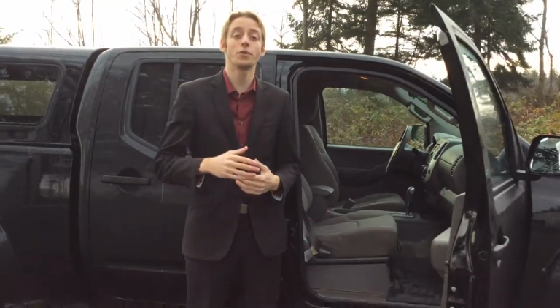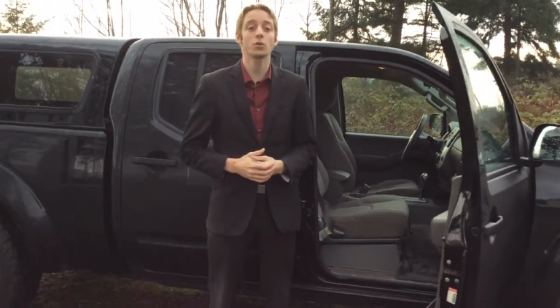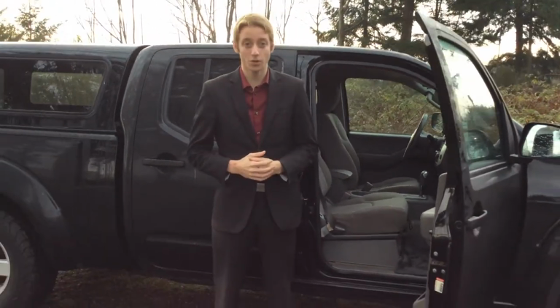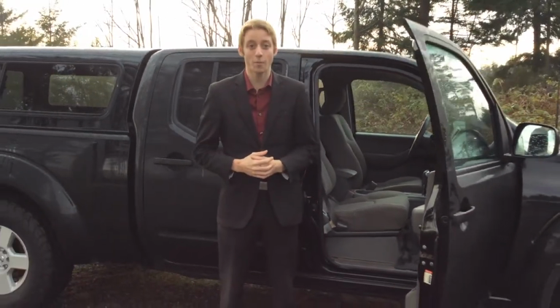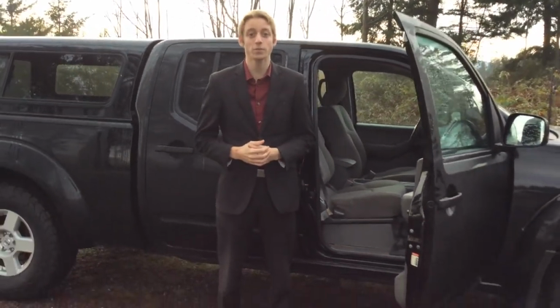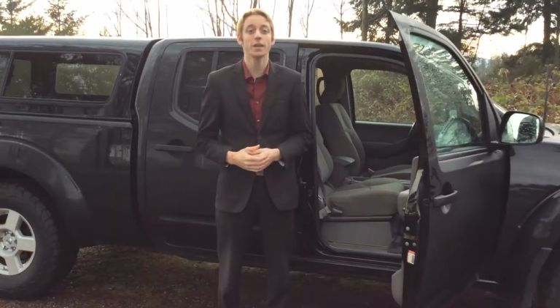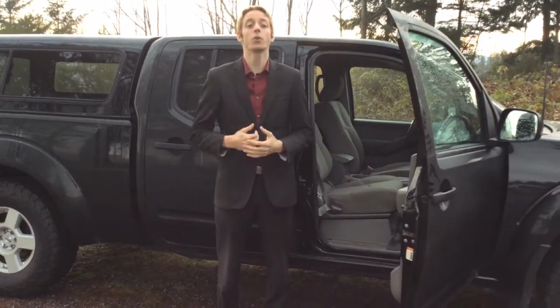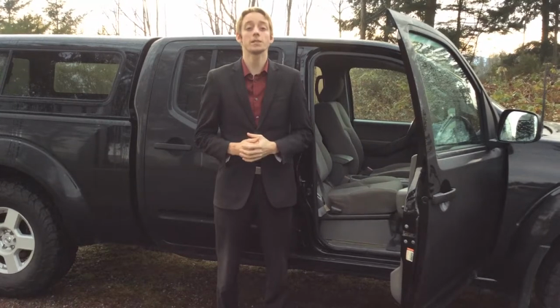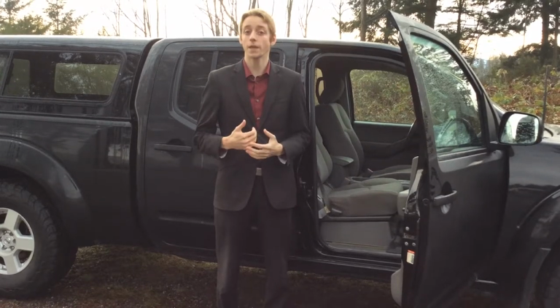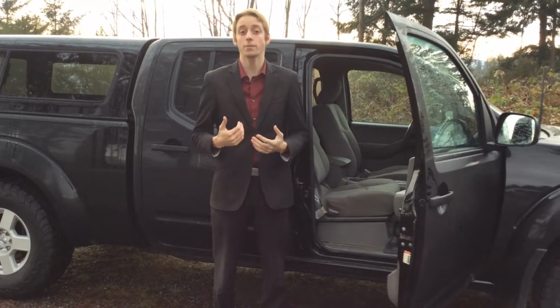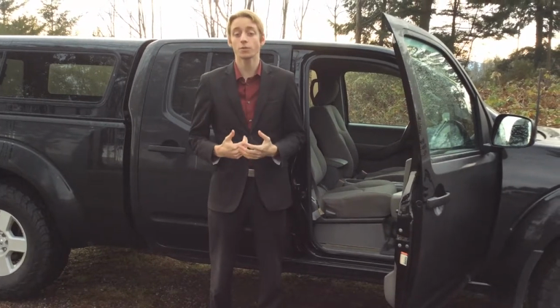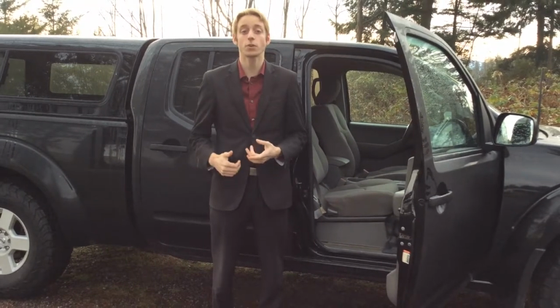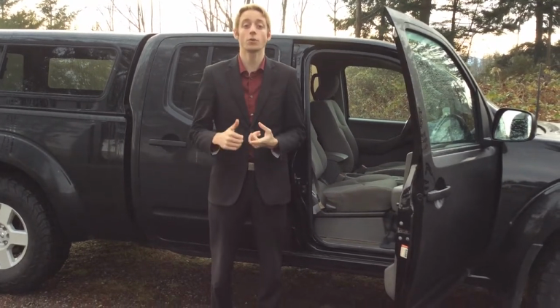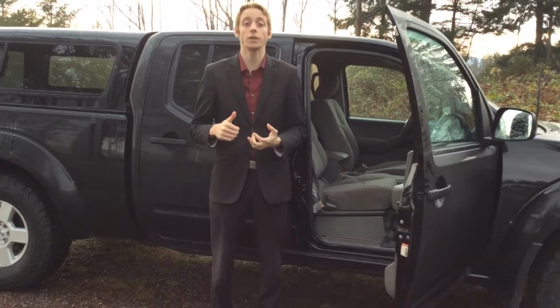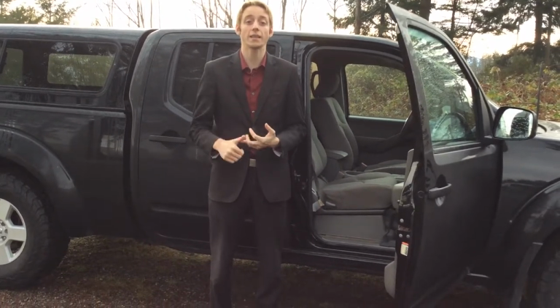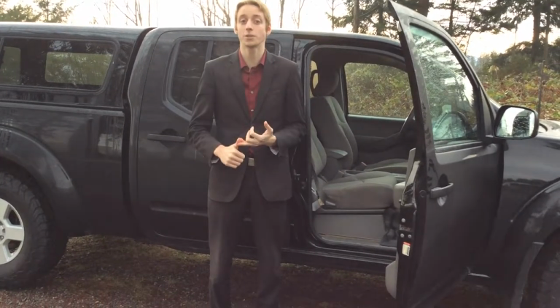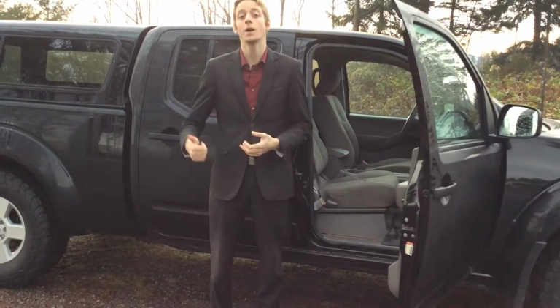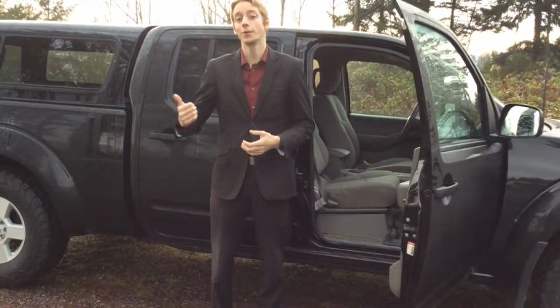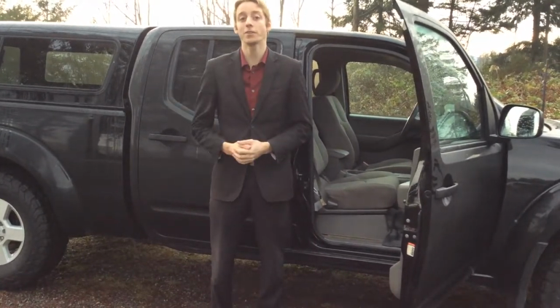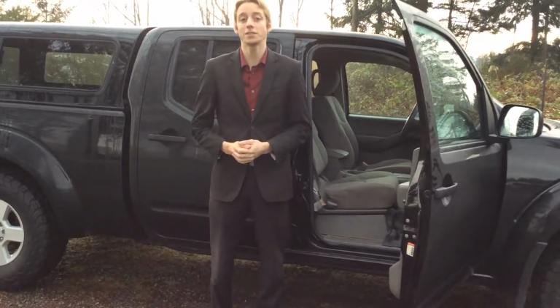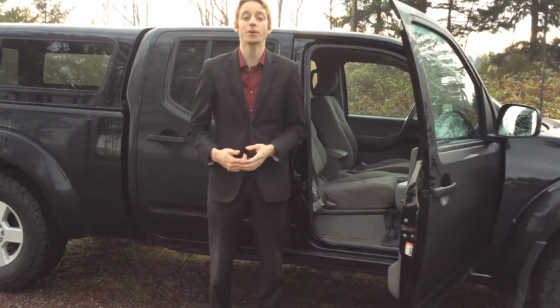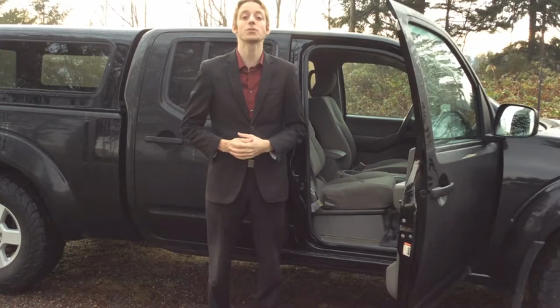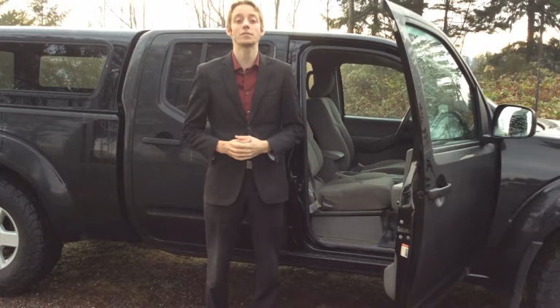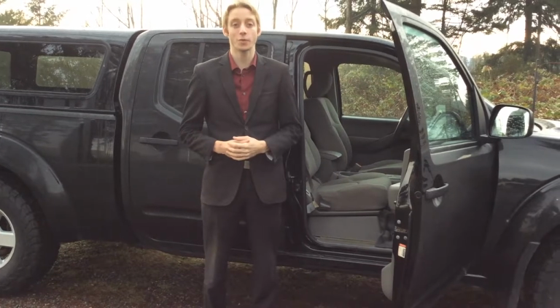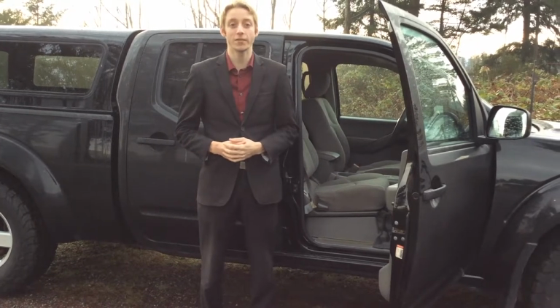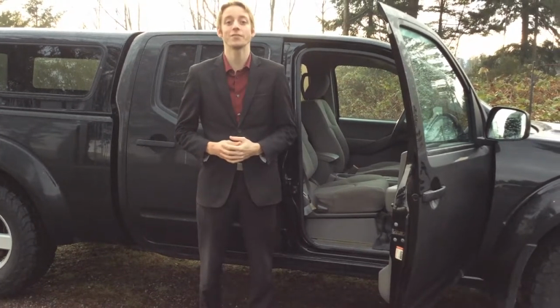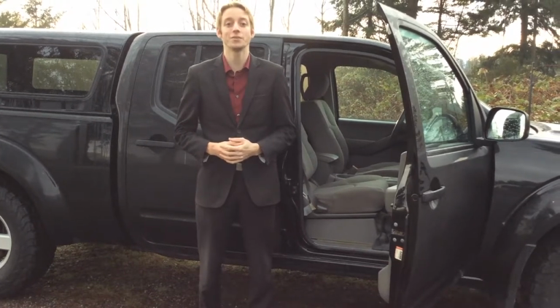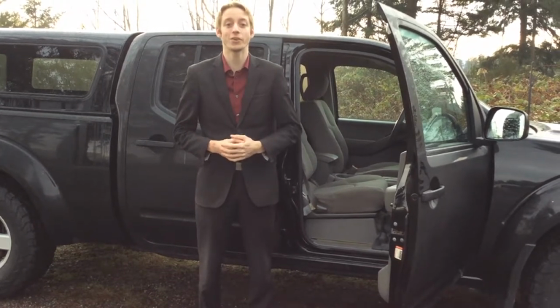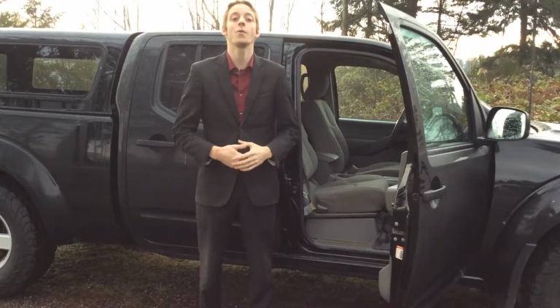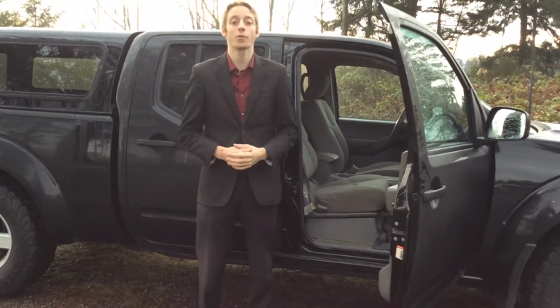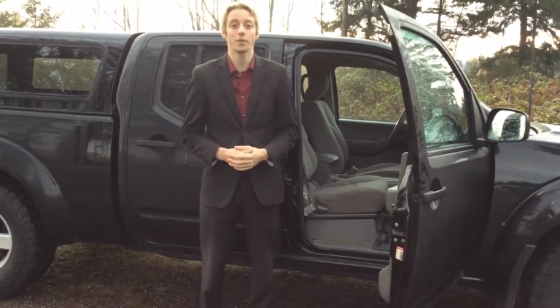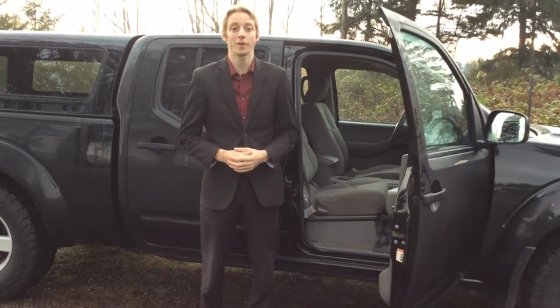If you want to know a little bit more about this truck, get a hold of myself. My name is Colton. There's also Colin, Haley, and Russell here at North Island Nissan. Our number is 250-287-7272. We look forward to hearing from you.